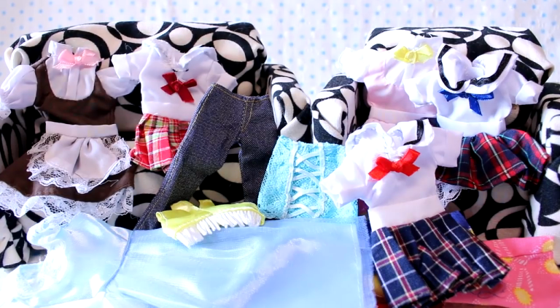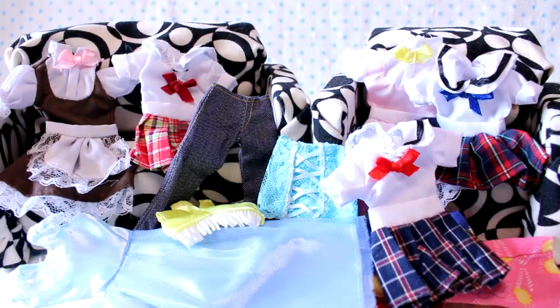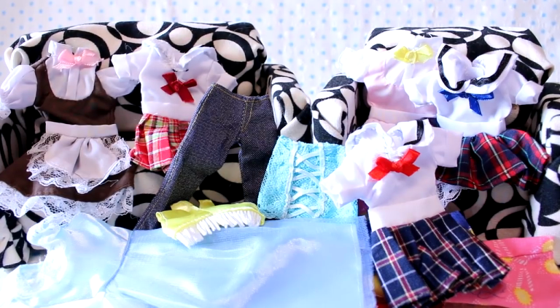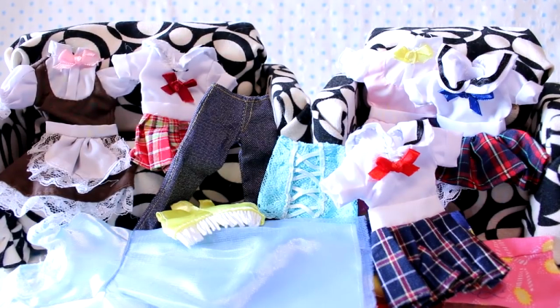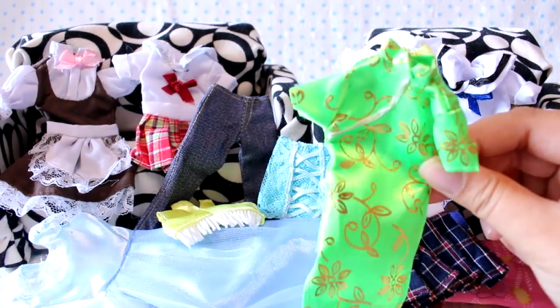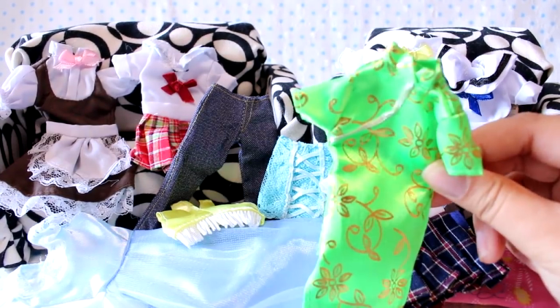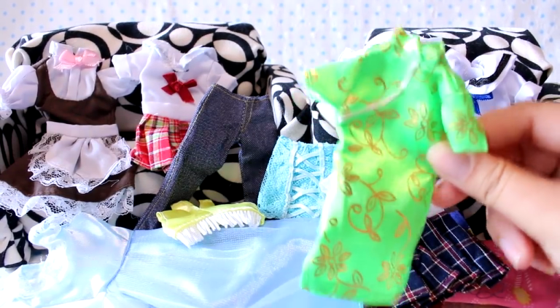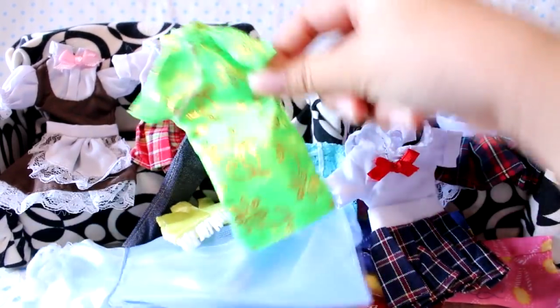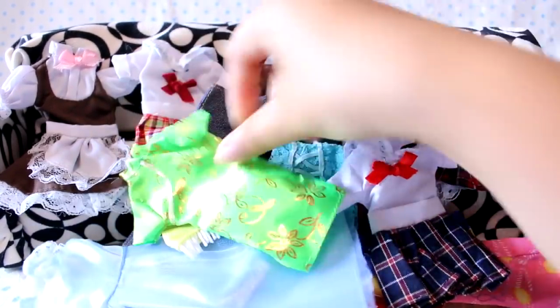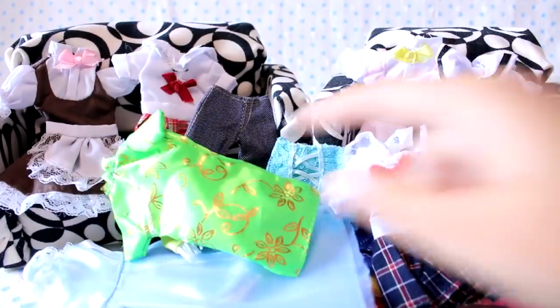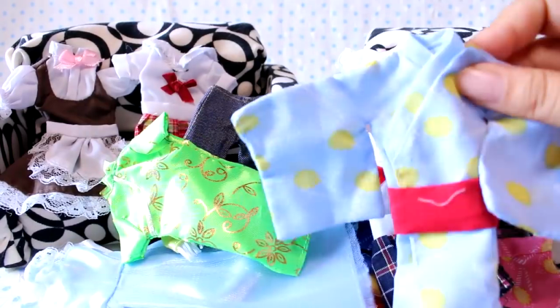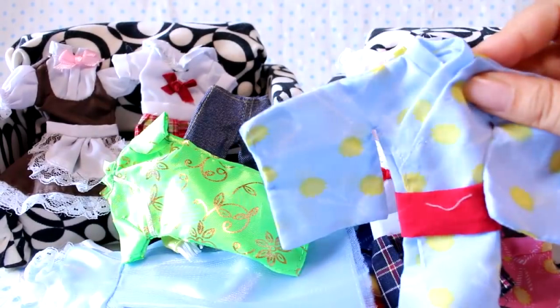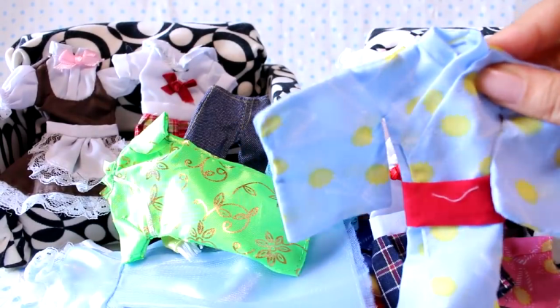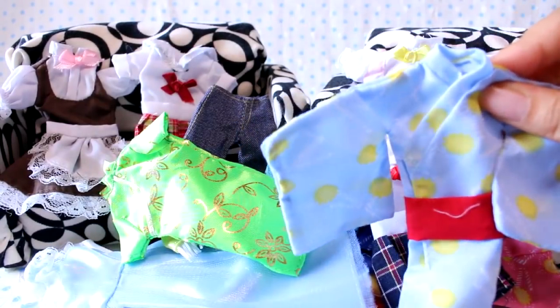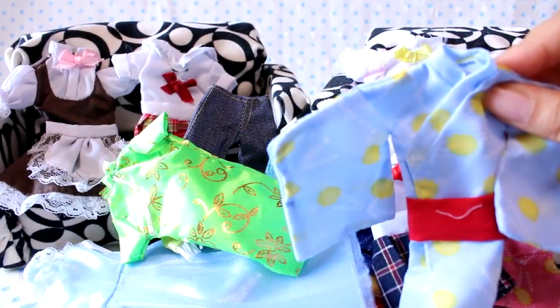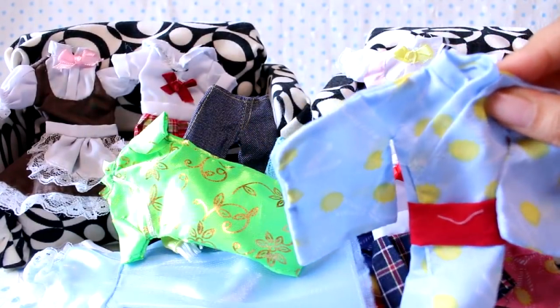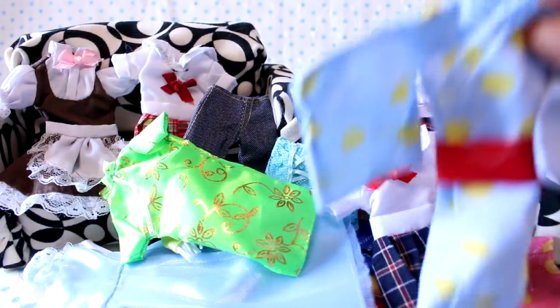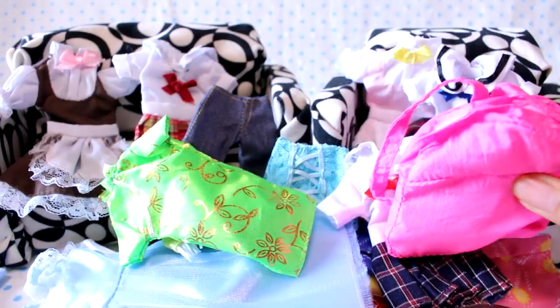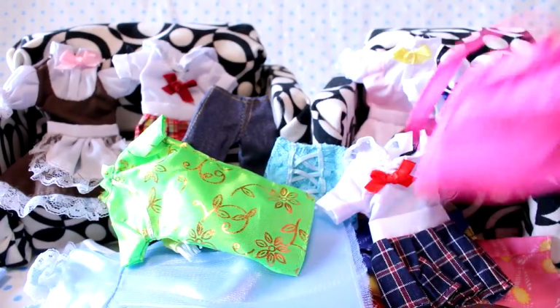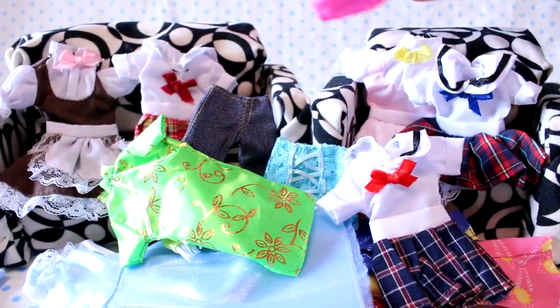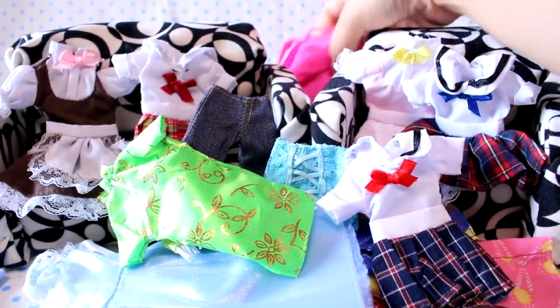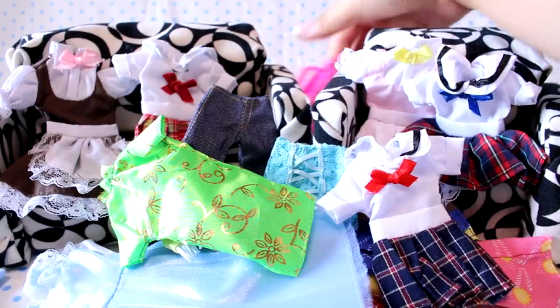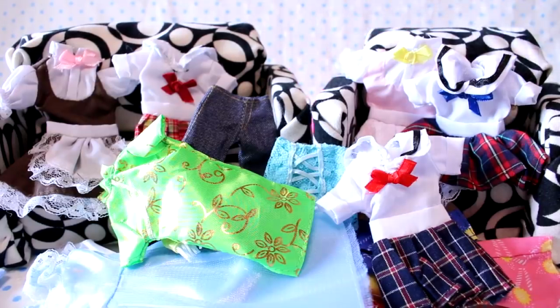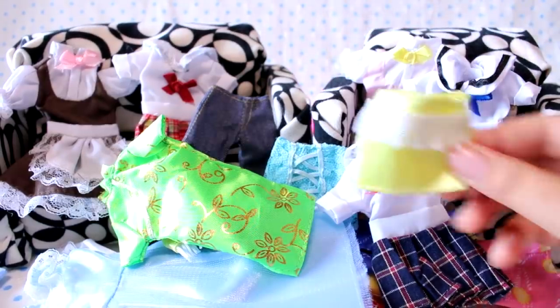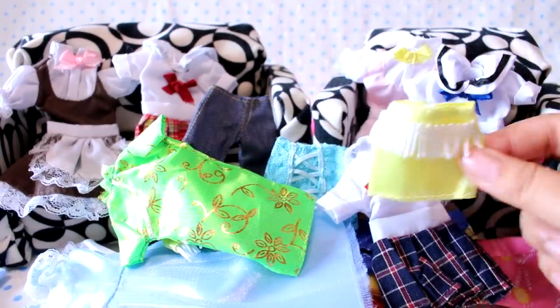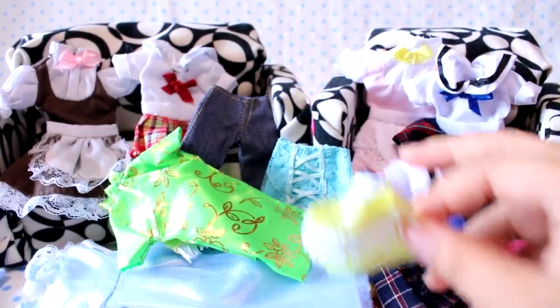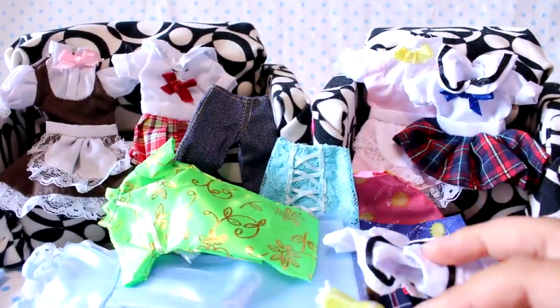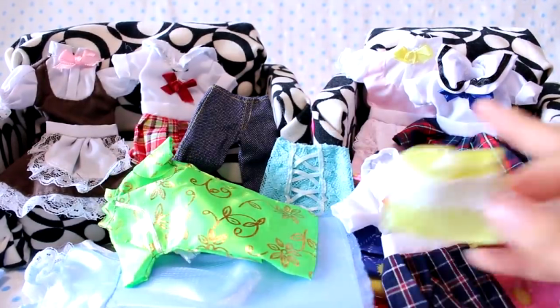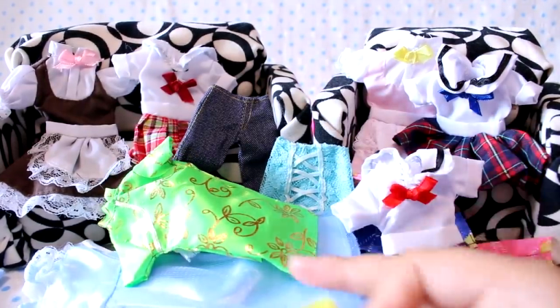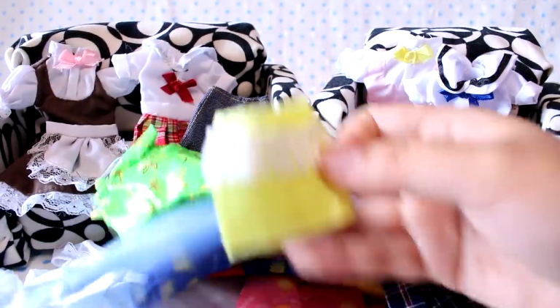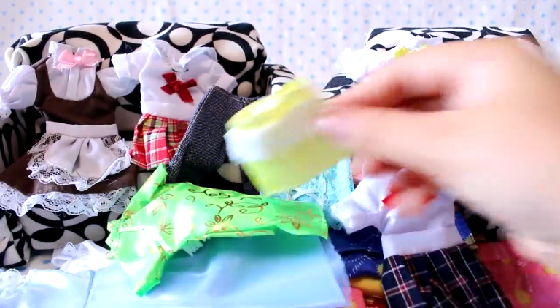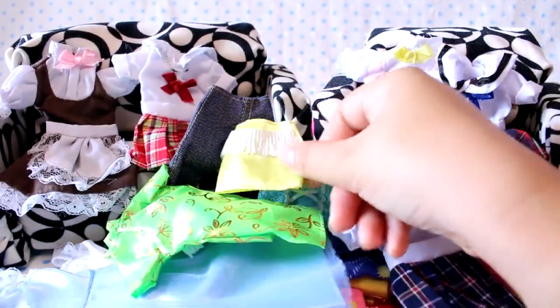Does anyone say that anymore? Here is another china dress and a third yukata. Here's a little pink backpack. Here's a skirt that goes with the yellow top — where'd it go? I don't know.